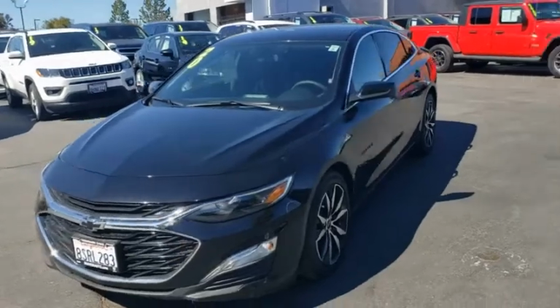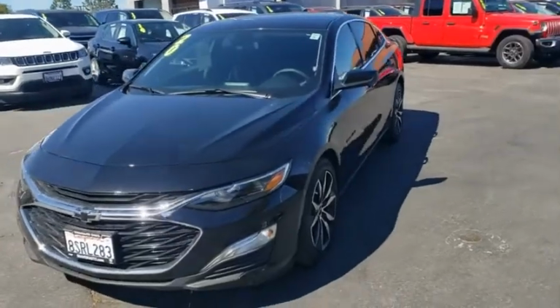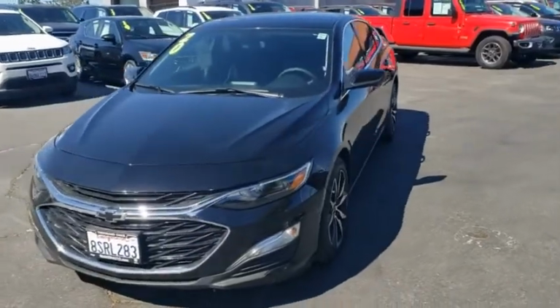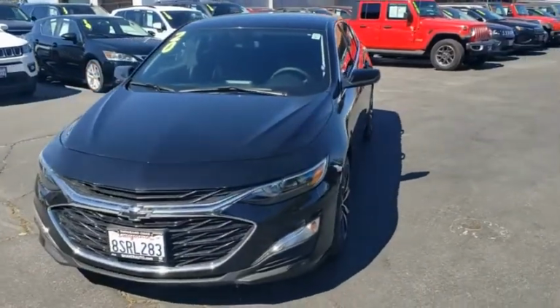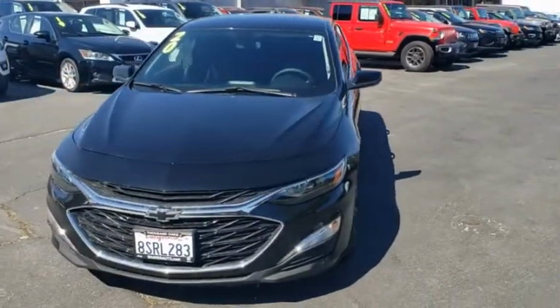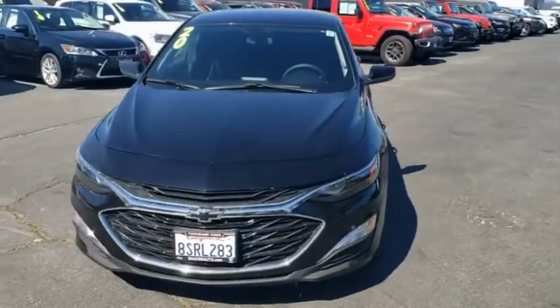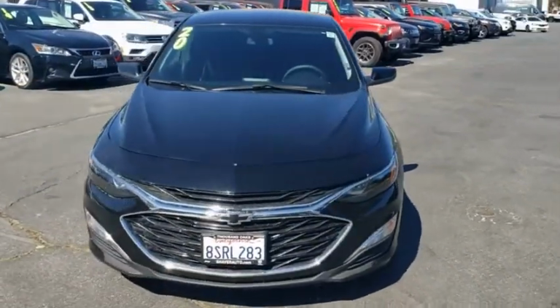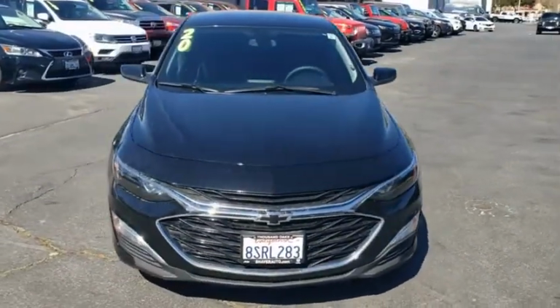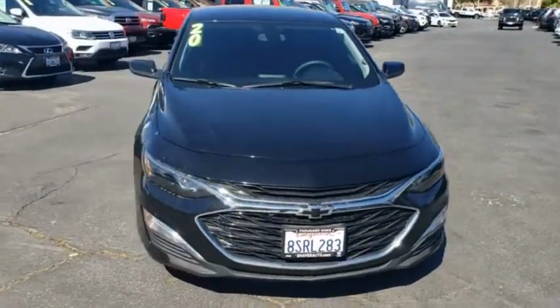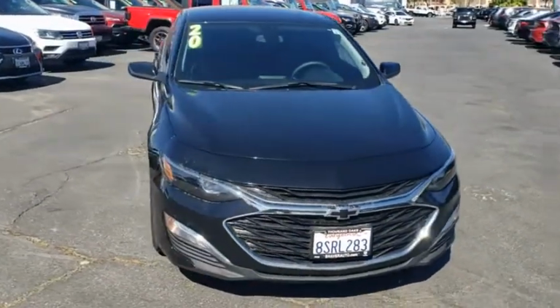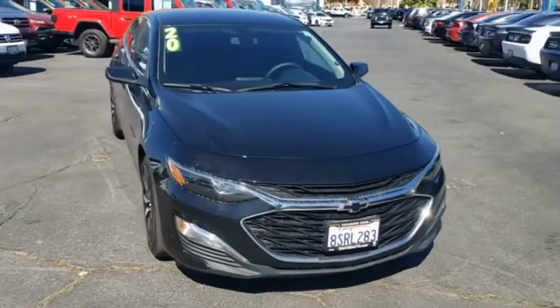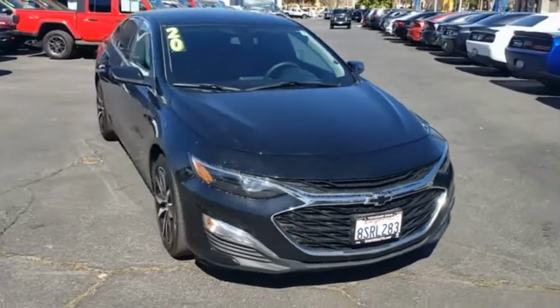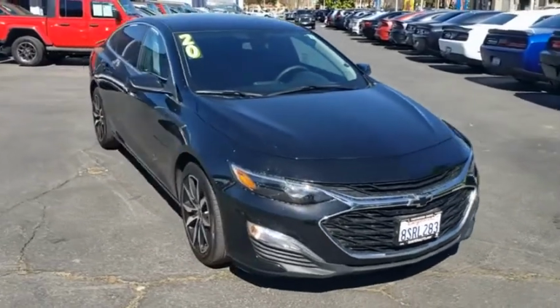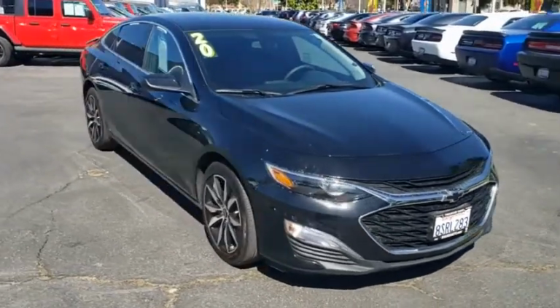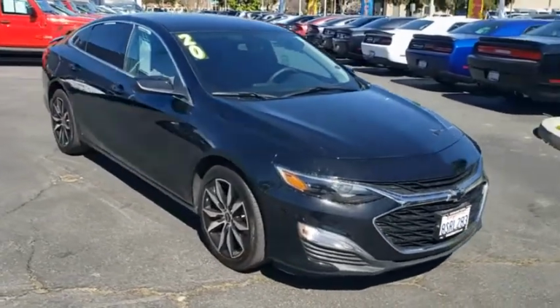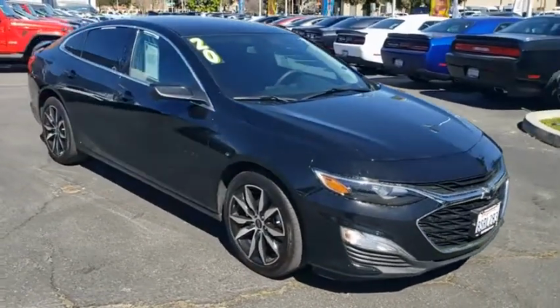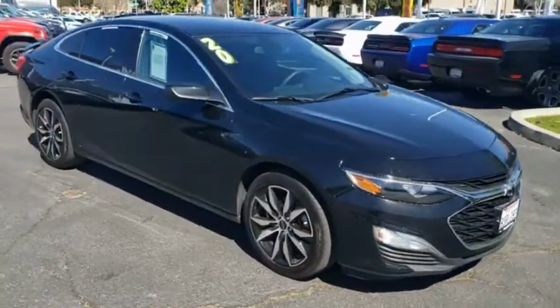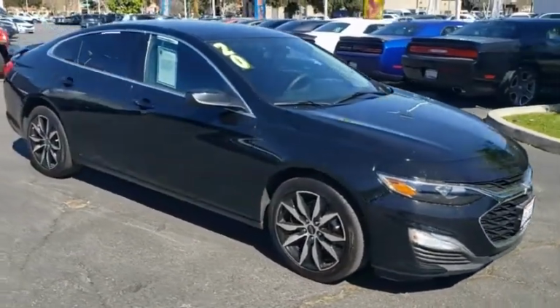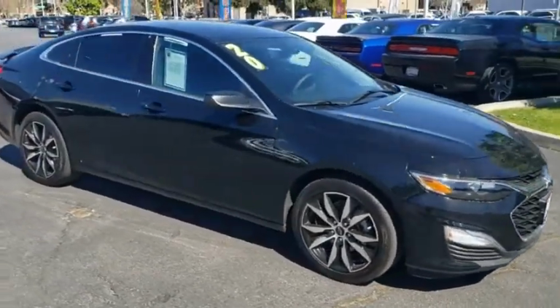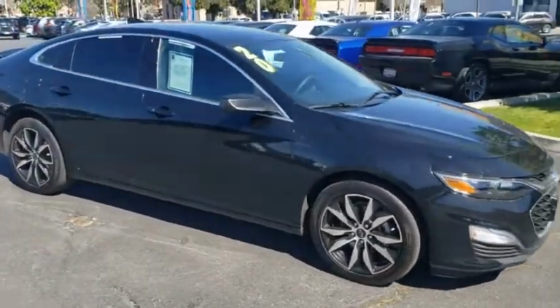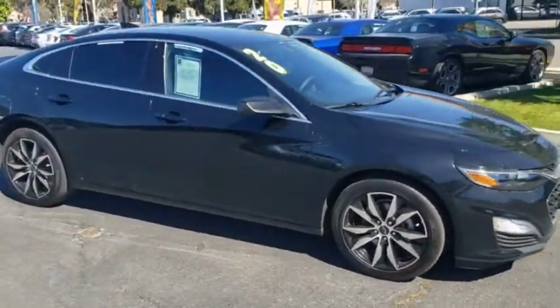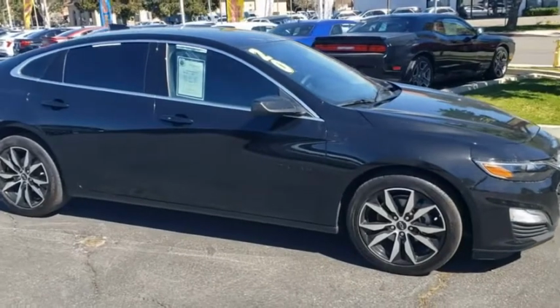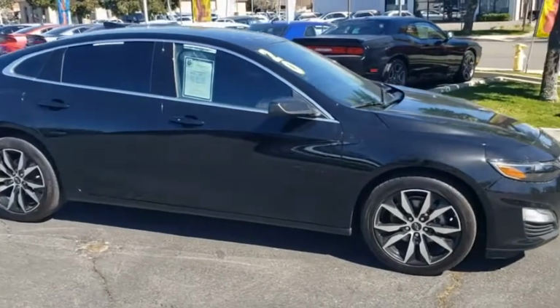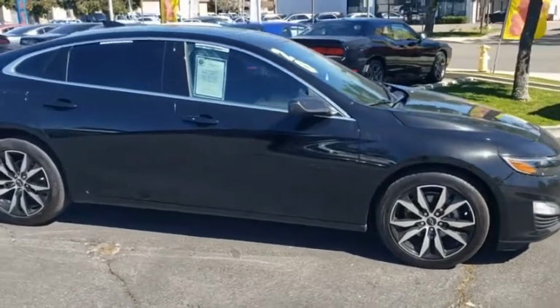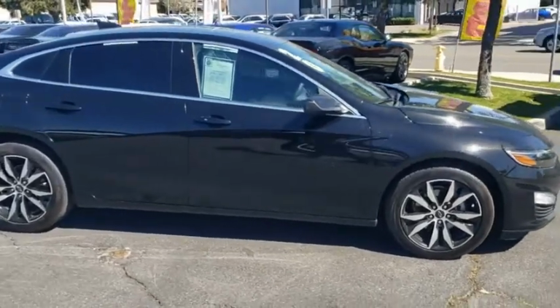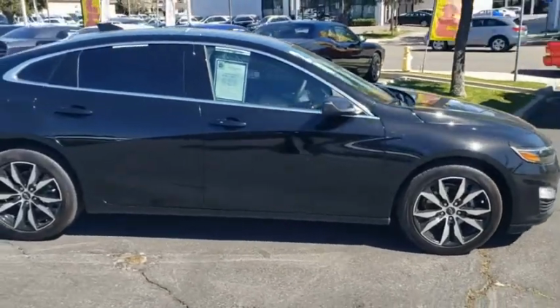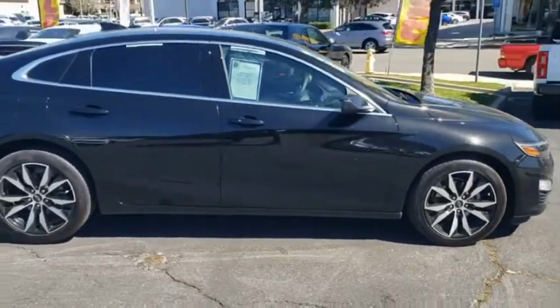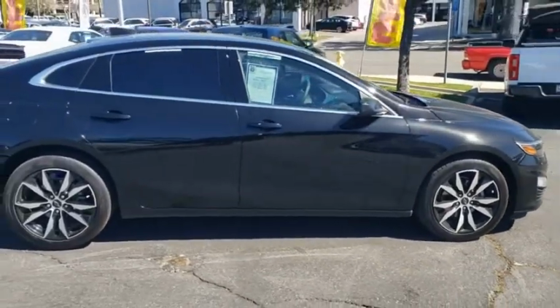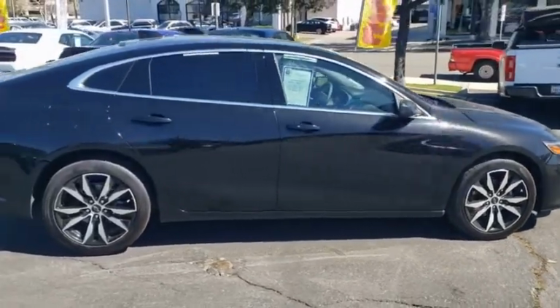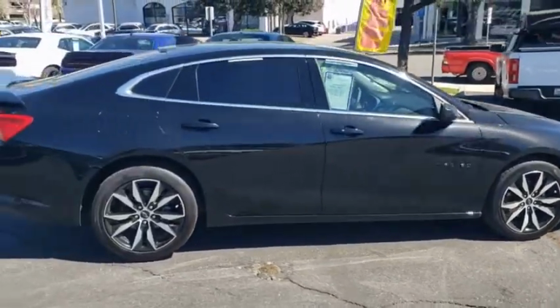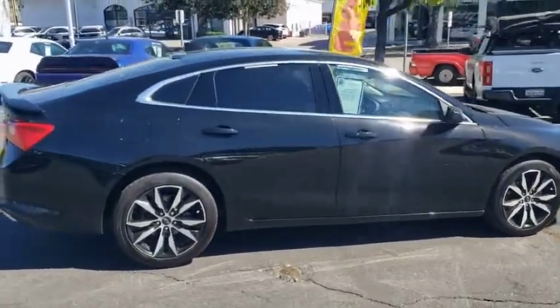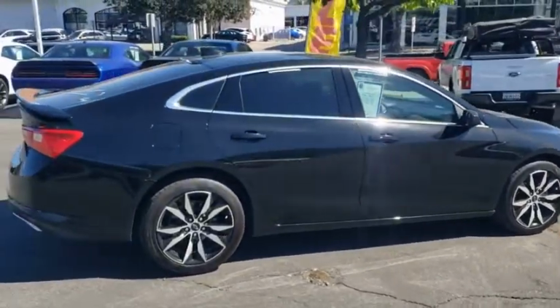What's up, everyone? This is Shaver Chrysler Dodge Jeep Ram, and today we're taking a look at a pre-owned 2020 Chevrolet Malibu RS, with a black exterior and a jet black interior, 18,467 miles, and a one-owner clean Carfax and no accidents.